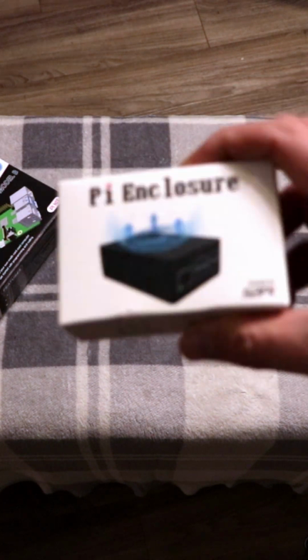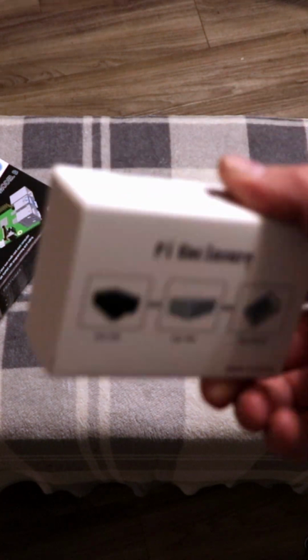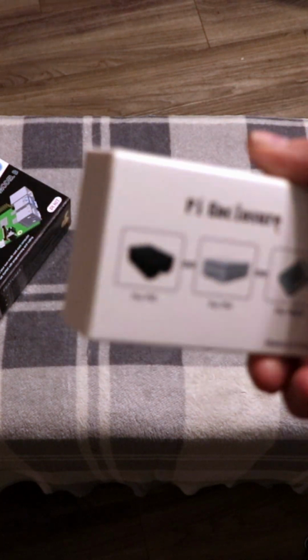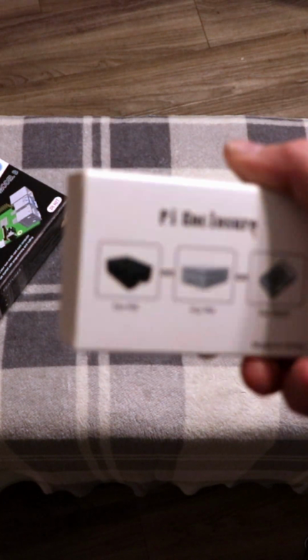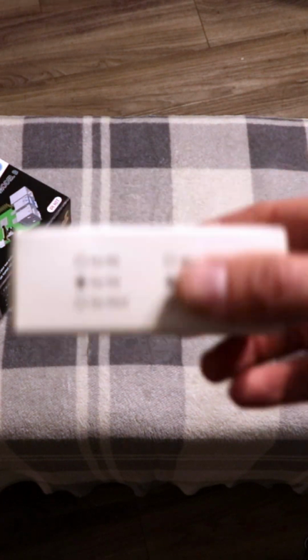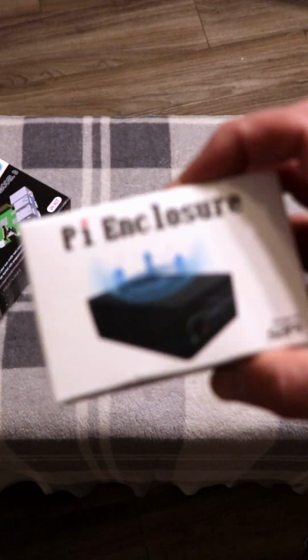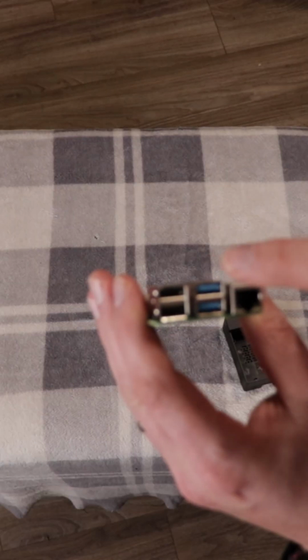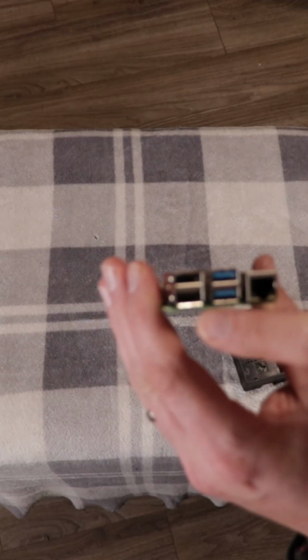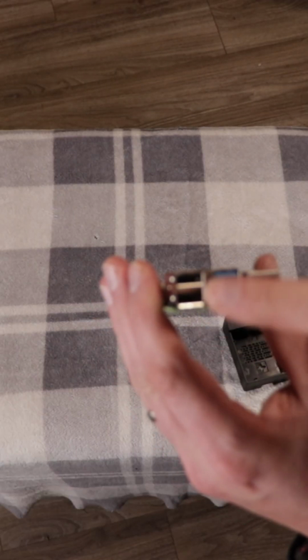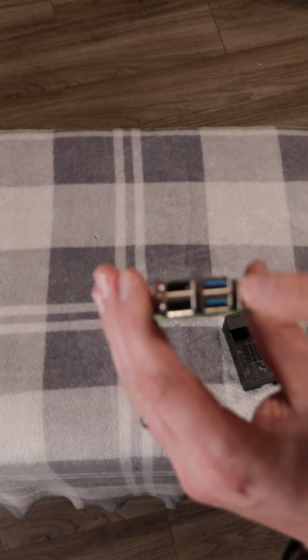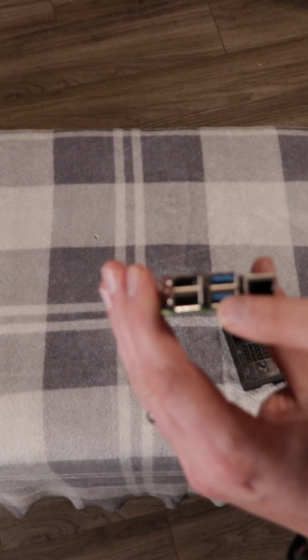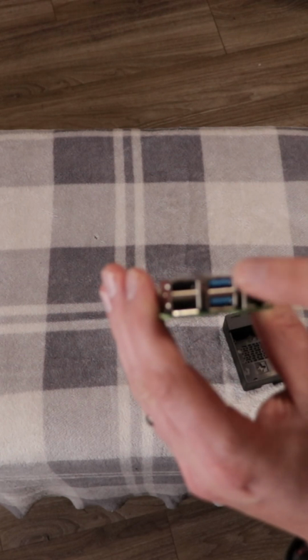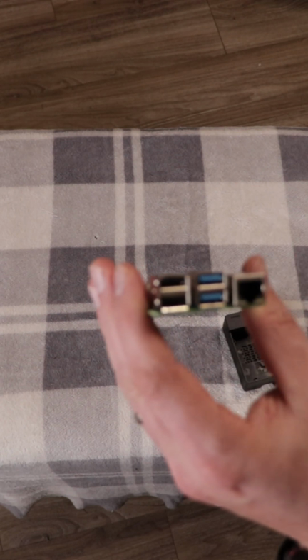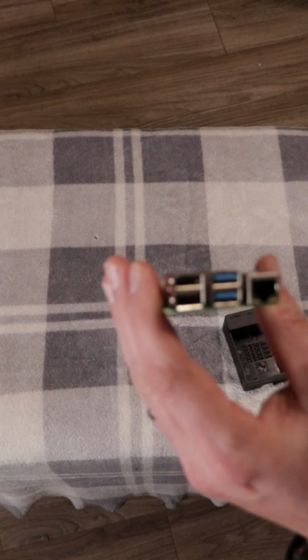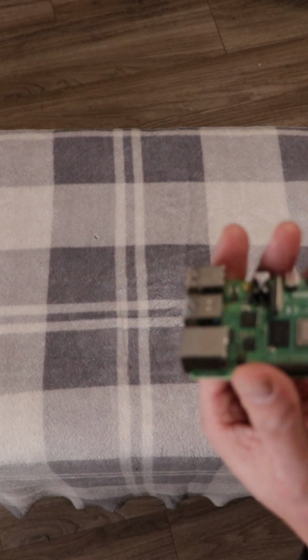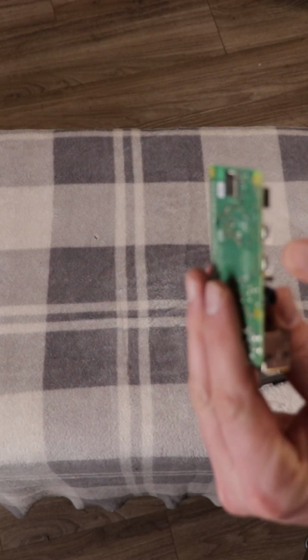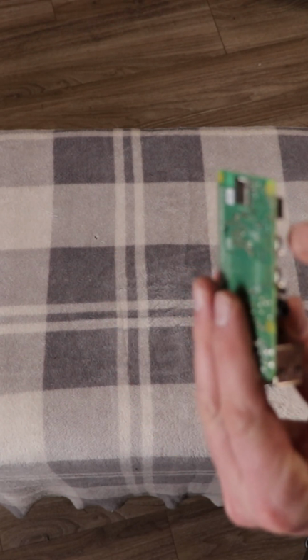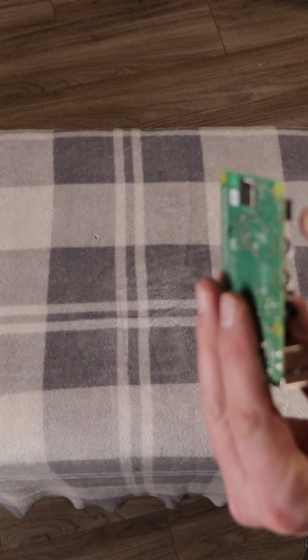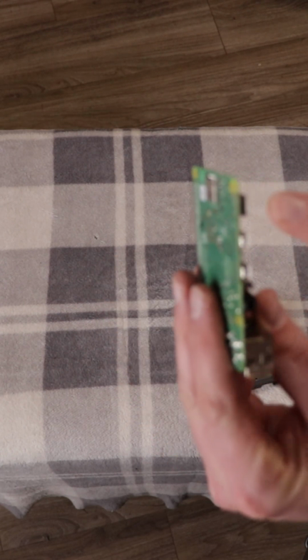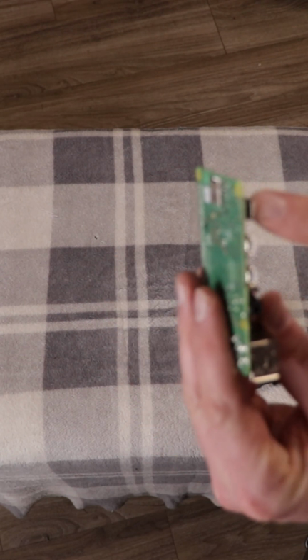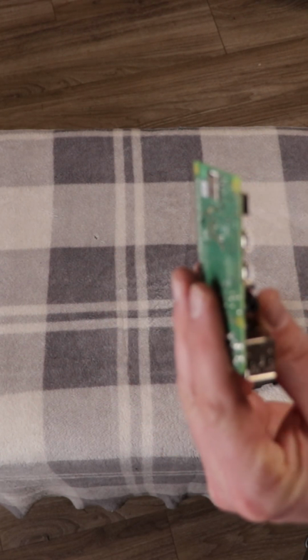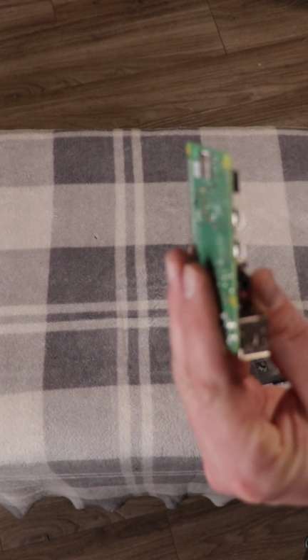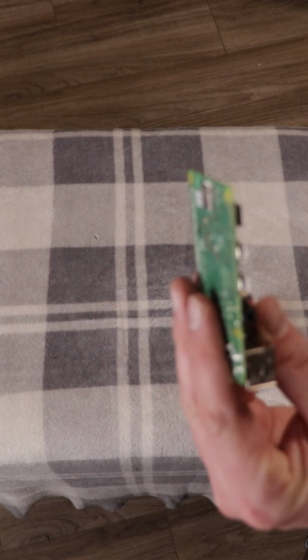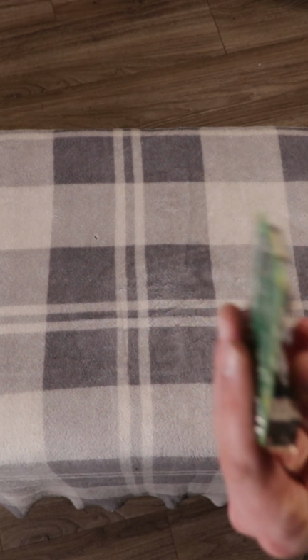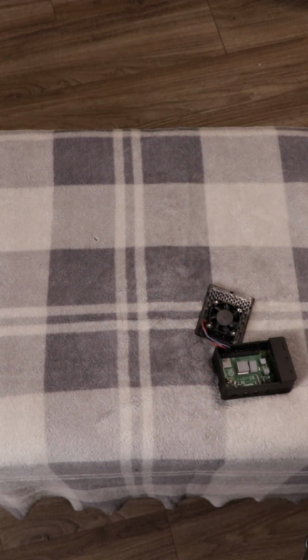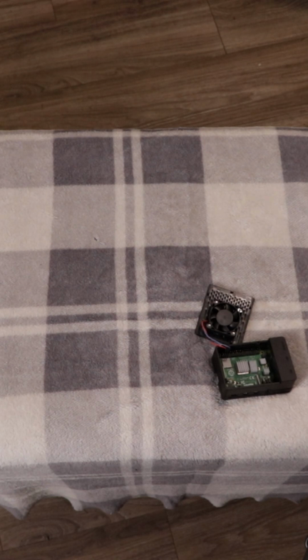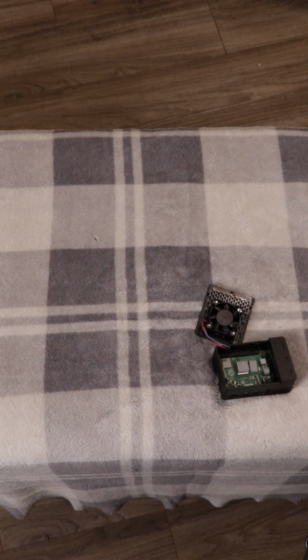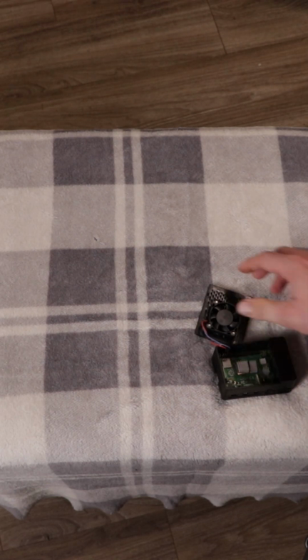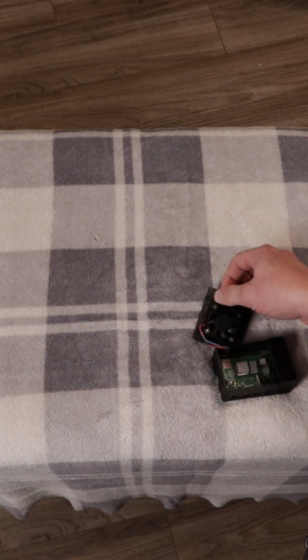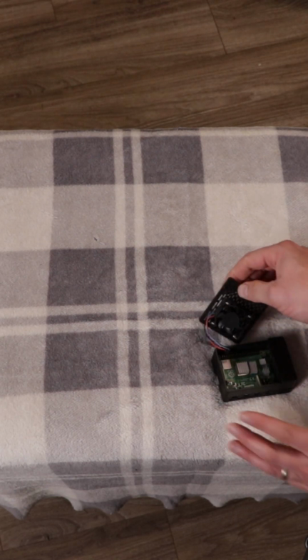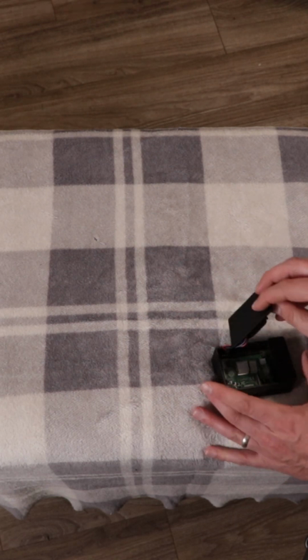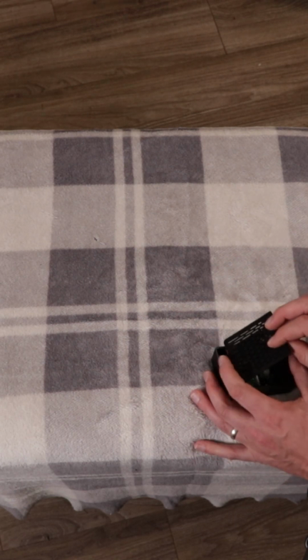It actually looks a lot smaller than what I thought. Looks like USB 2 and then these are USB 3. It's got the two mini HDMI ports and then the USB-C power port. It's all for heatsink. Let's put the fan back on and the case cover.